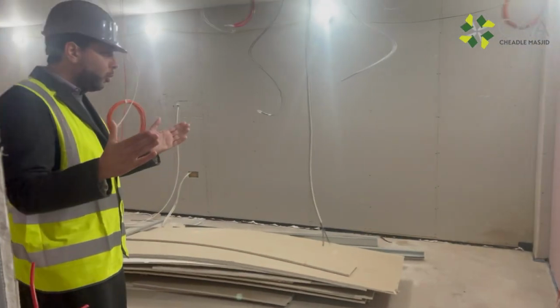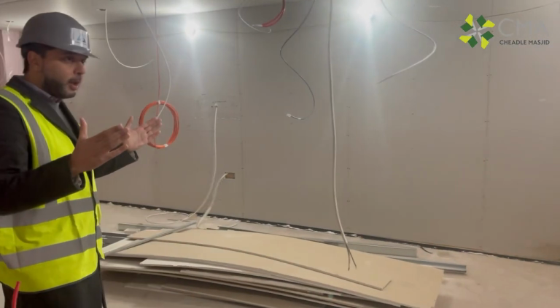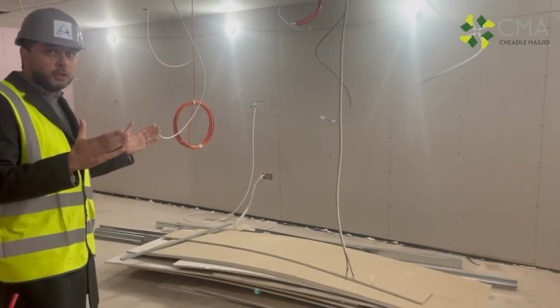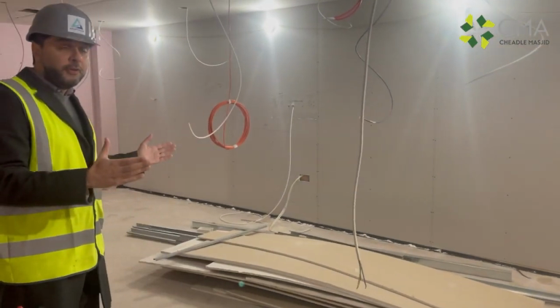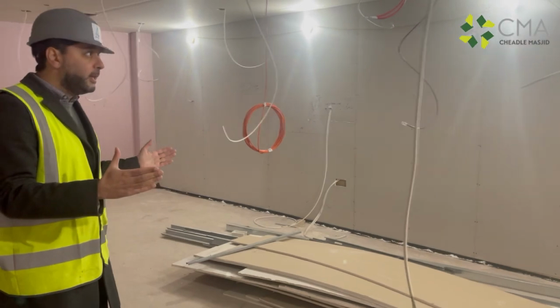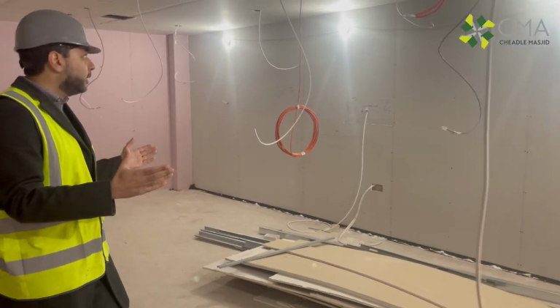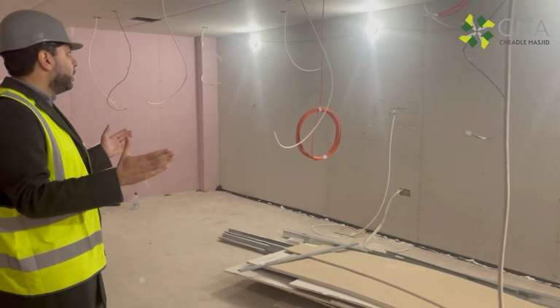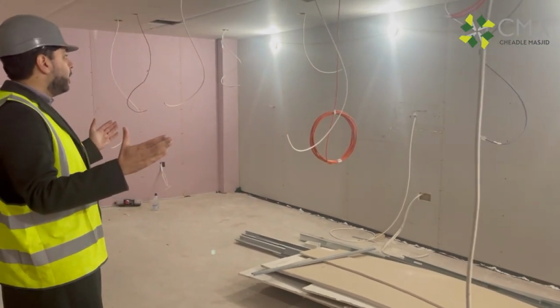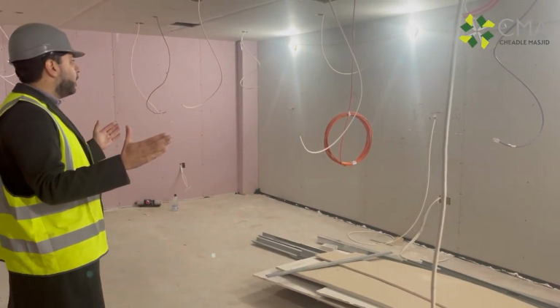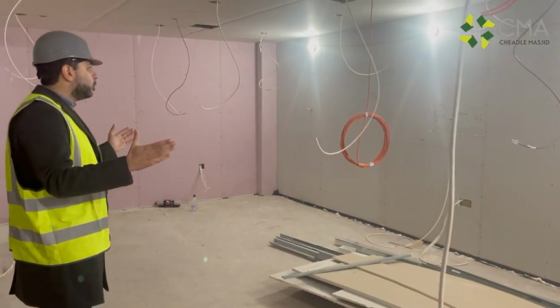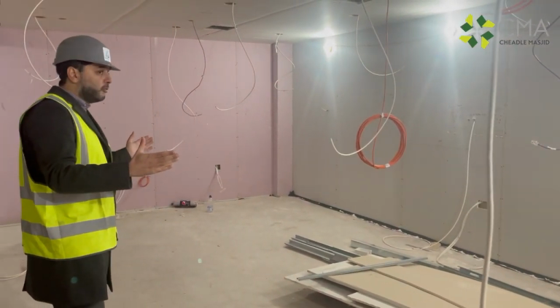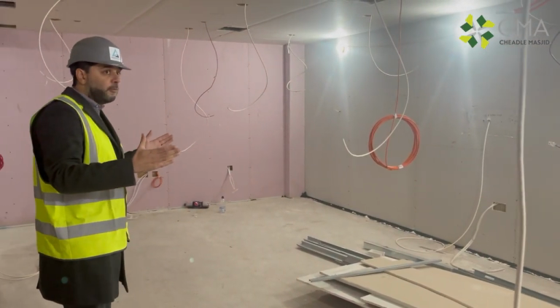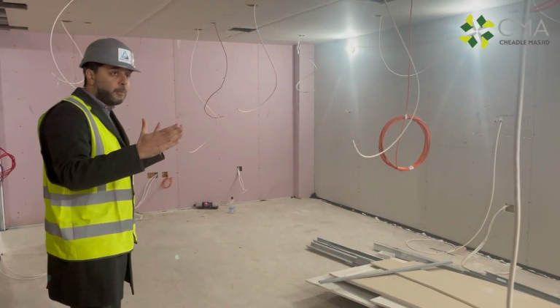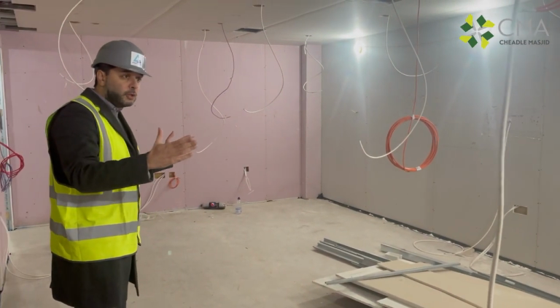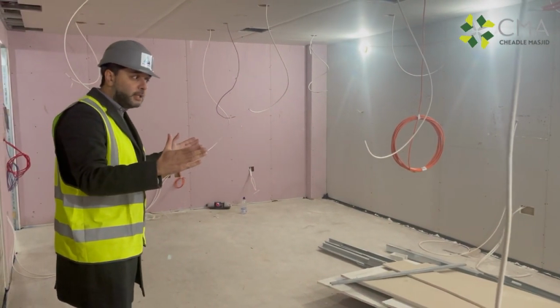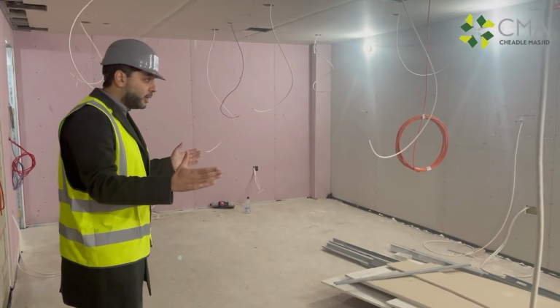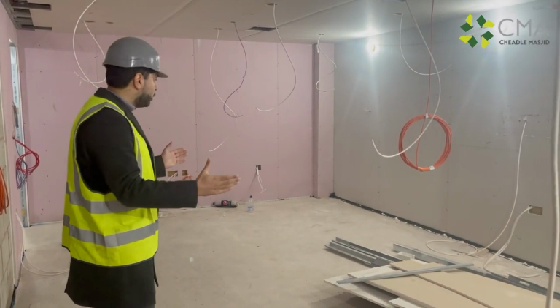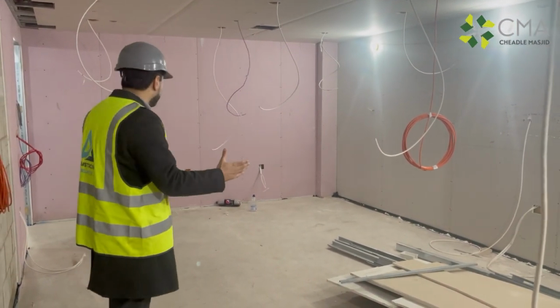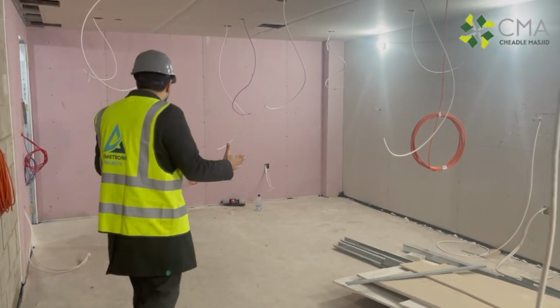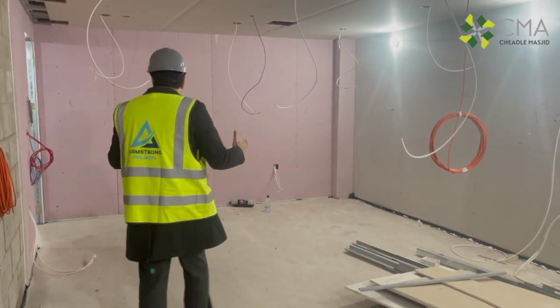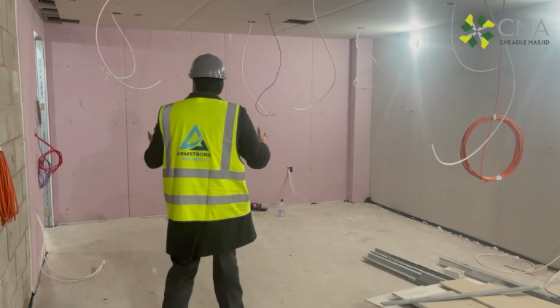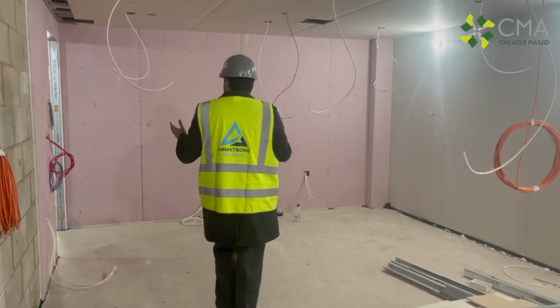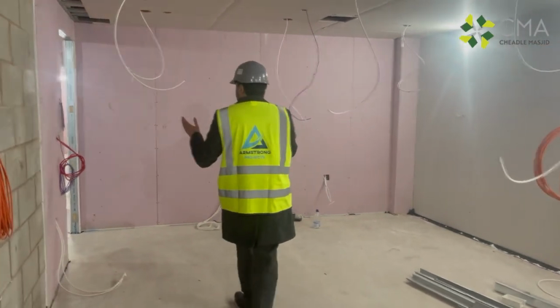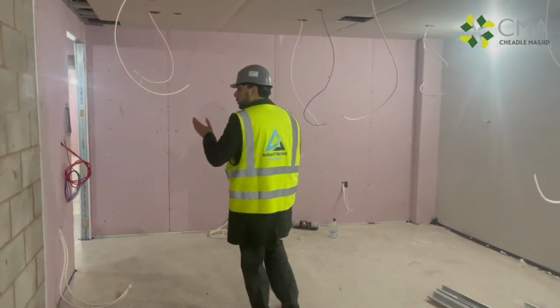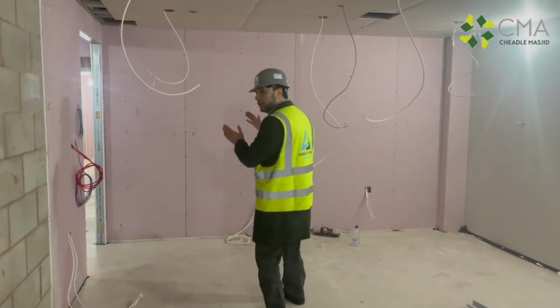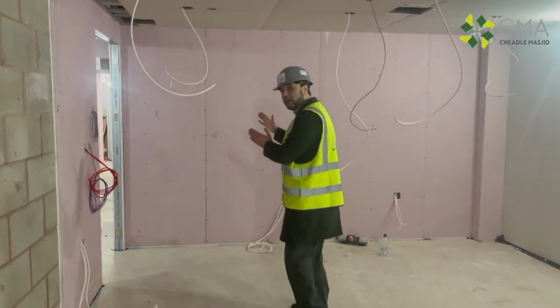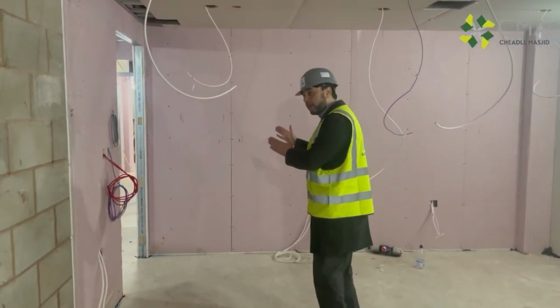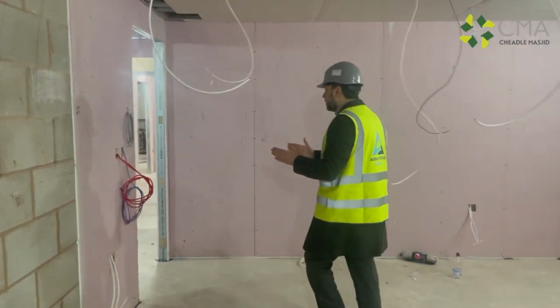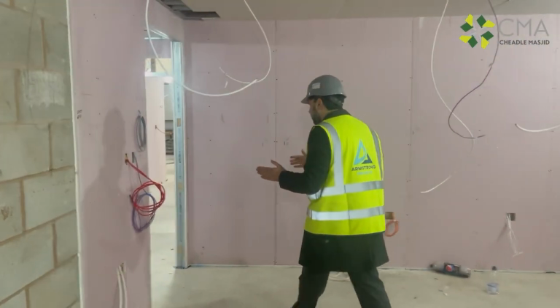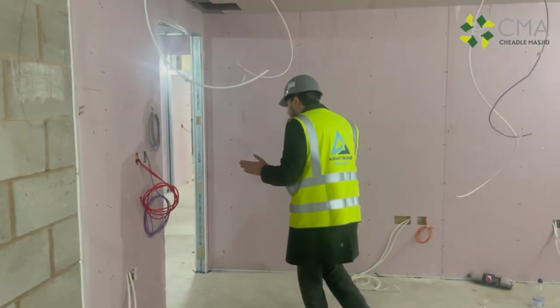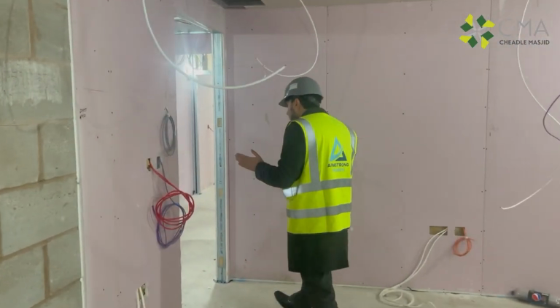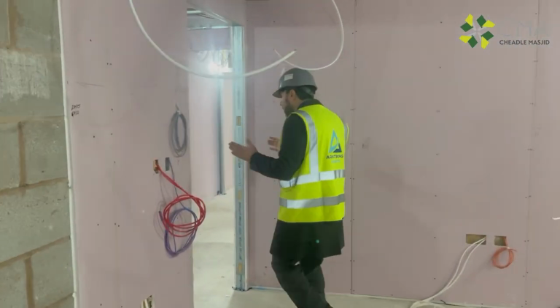We come through to this room here — this is a family room. It can be used as office space, as a place to meet, etc. Then we come to the other side of the basement.